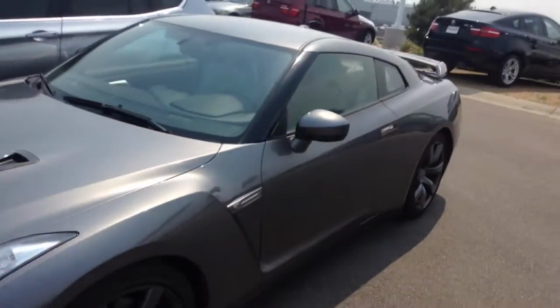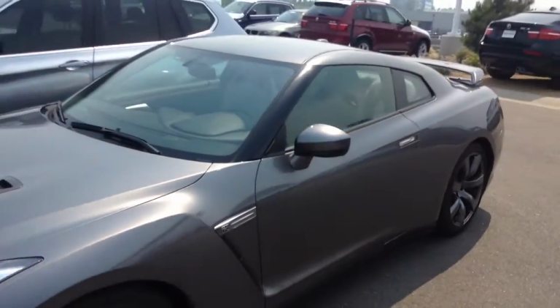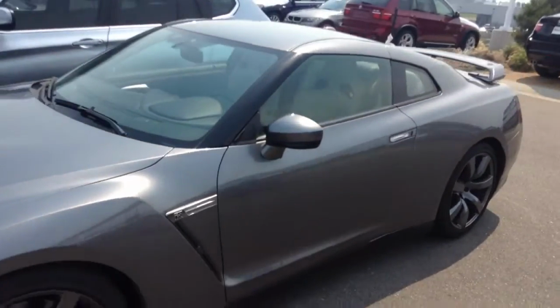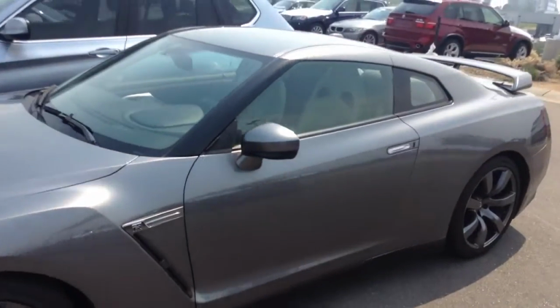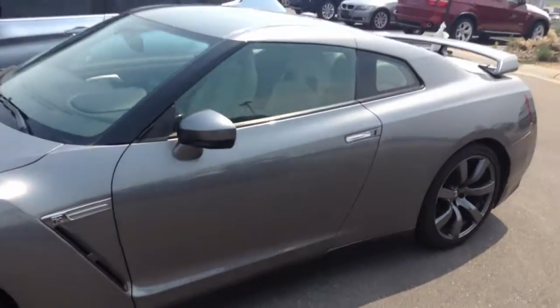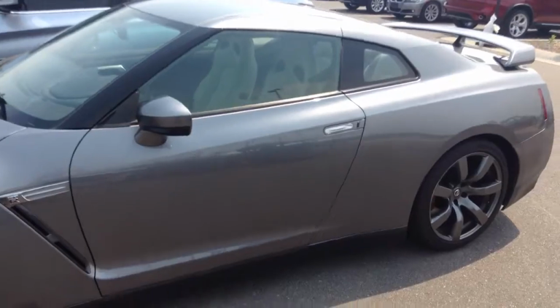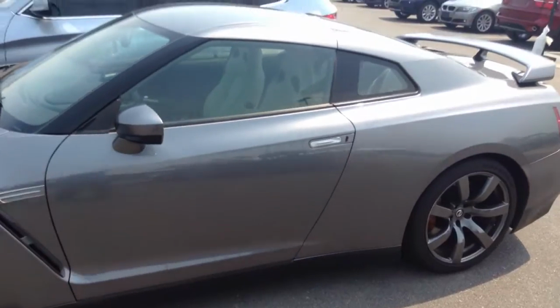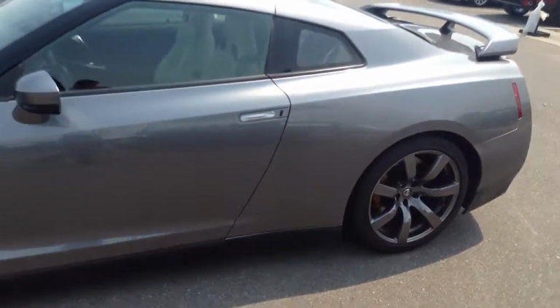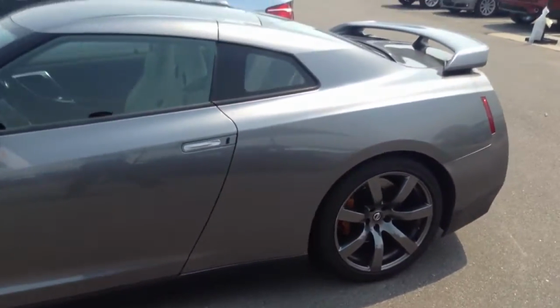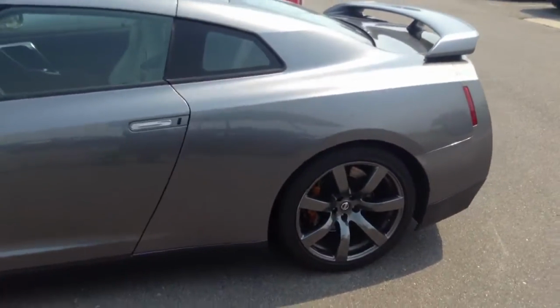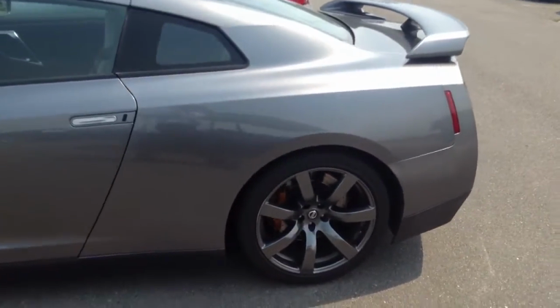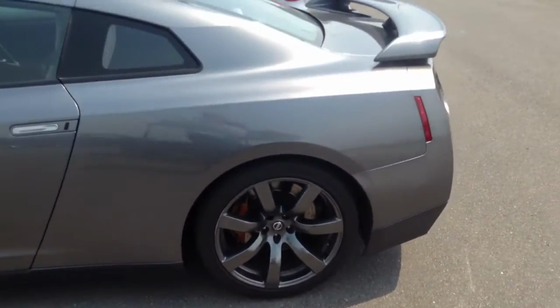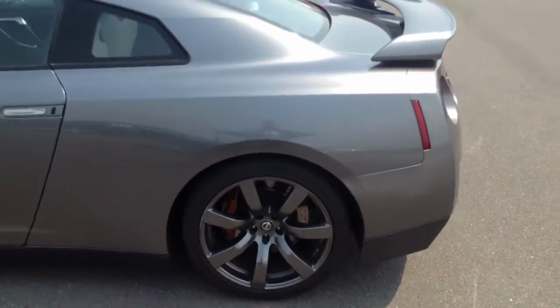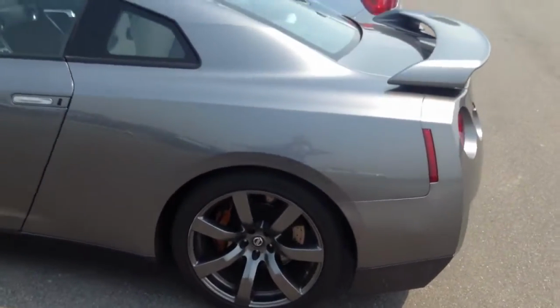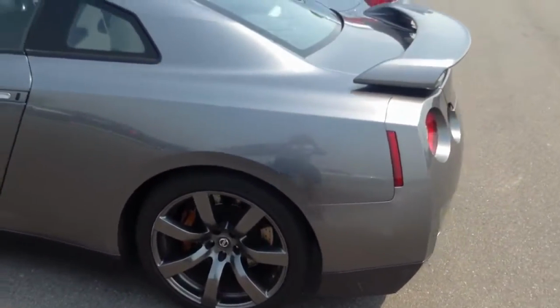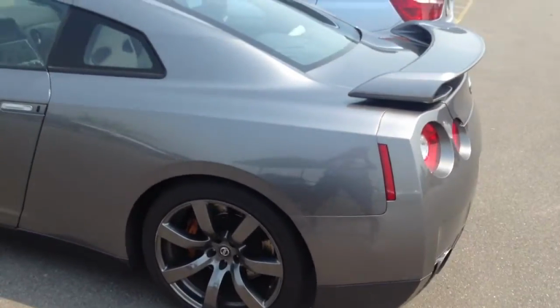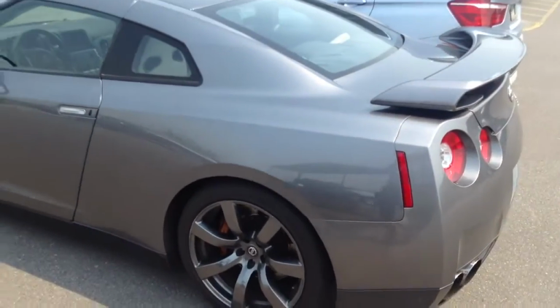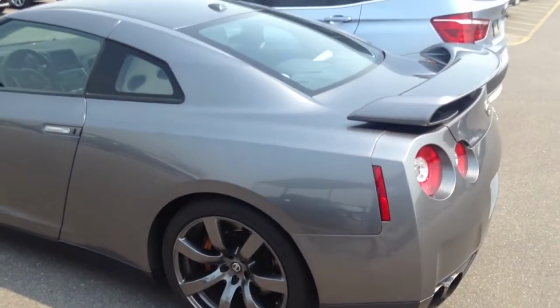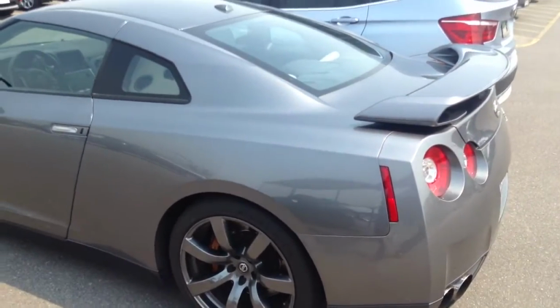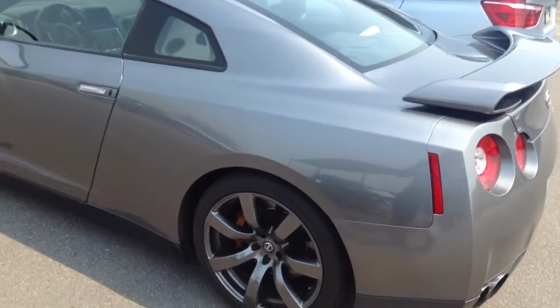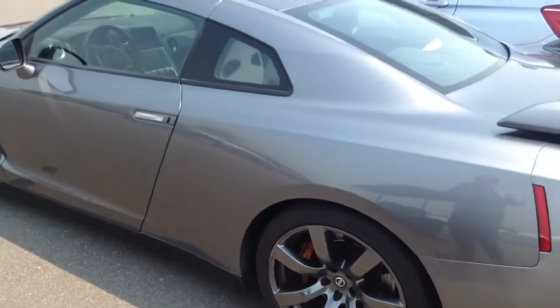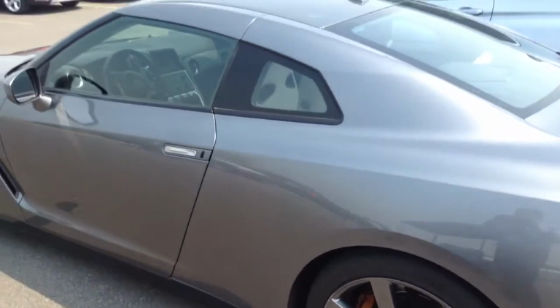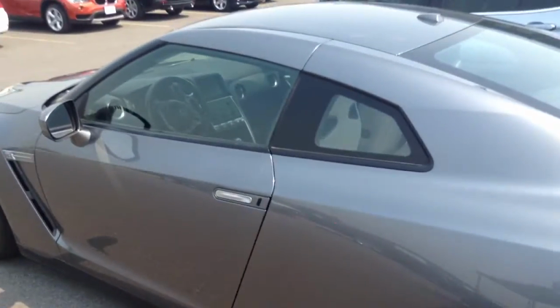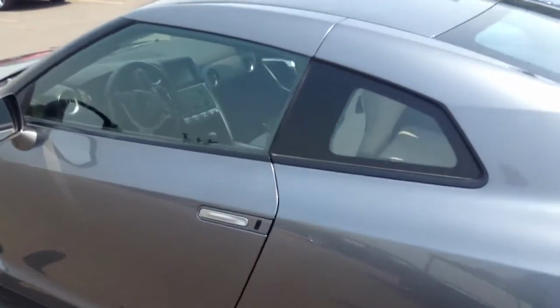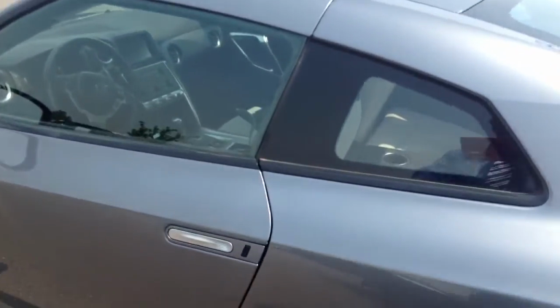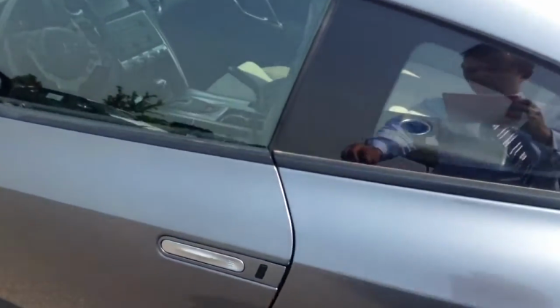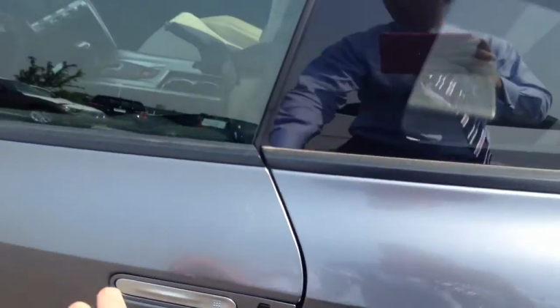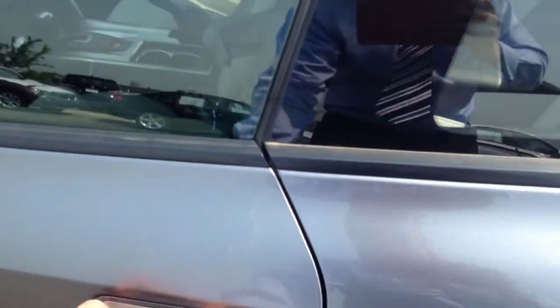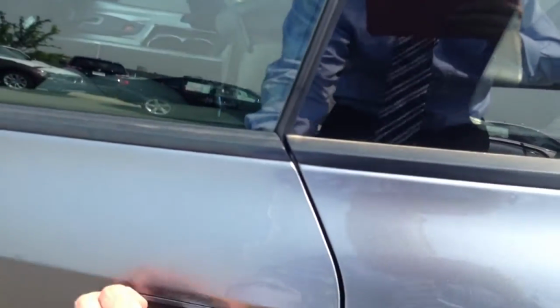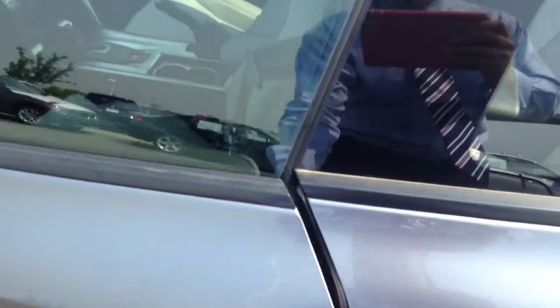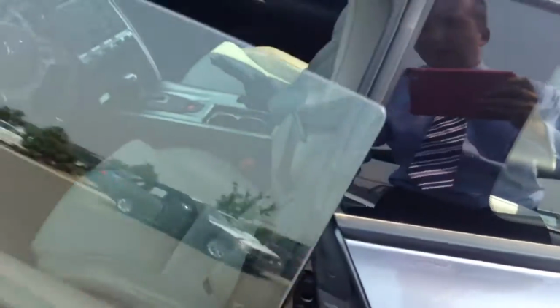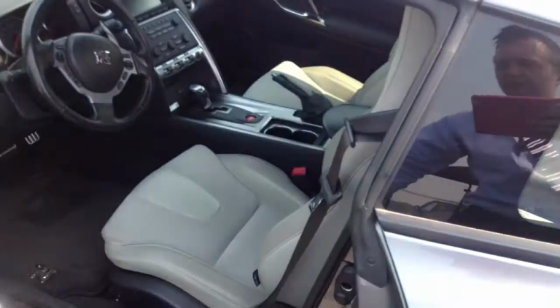We have had a lot of inquiries on it — obviously these vehicles are a little harder to come by. The exterior is in good shape. As we approach the interior, you can see that it has the oyster white interior.